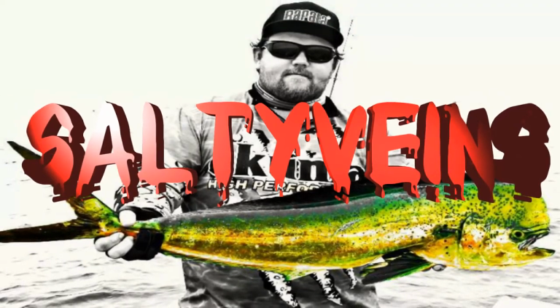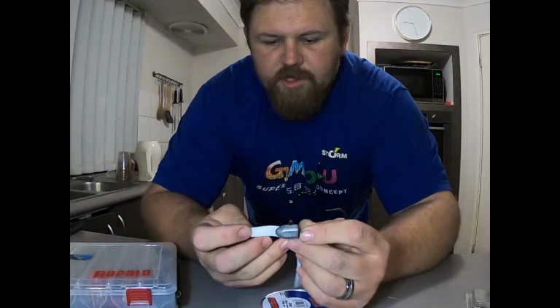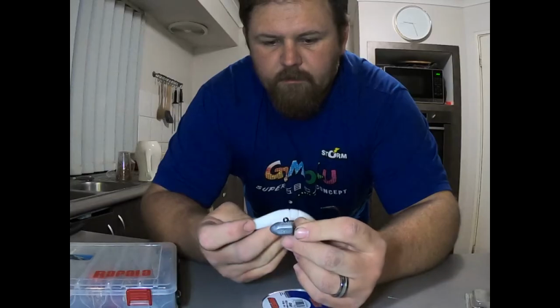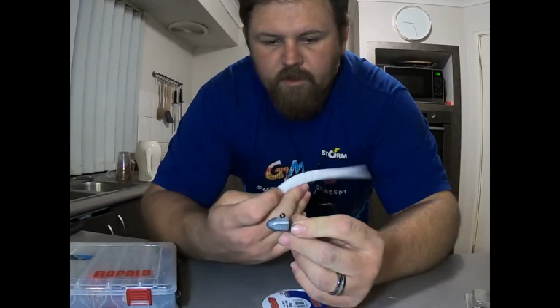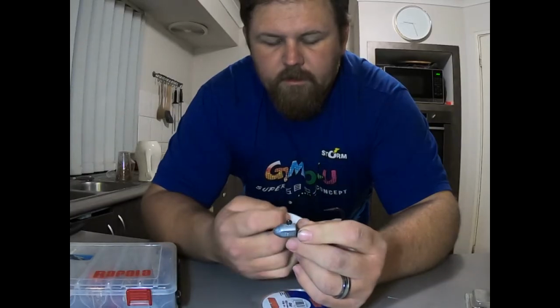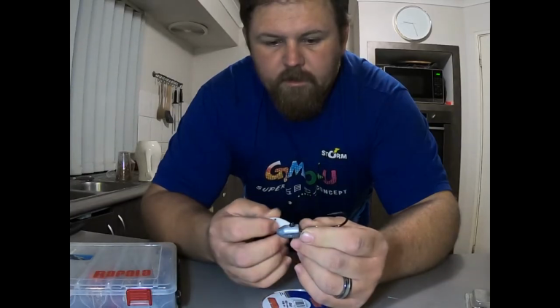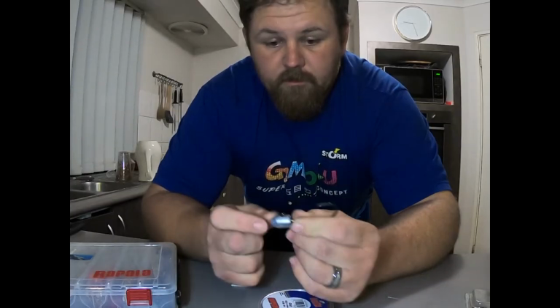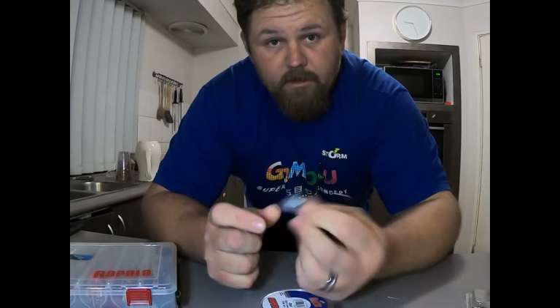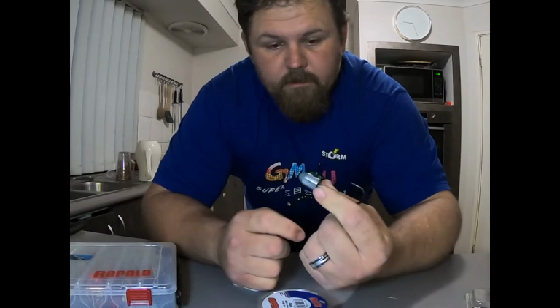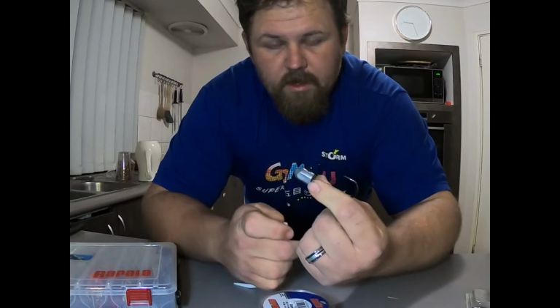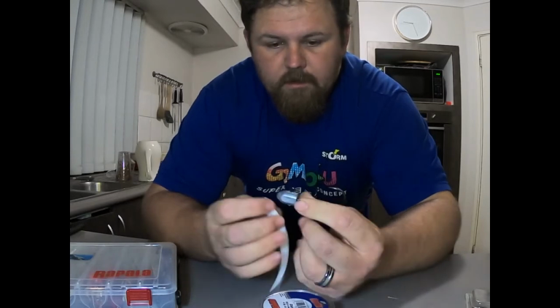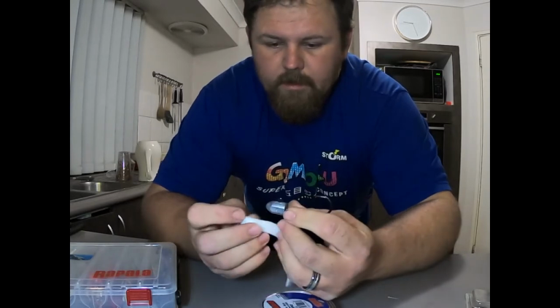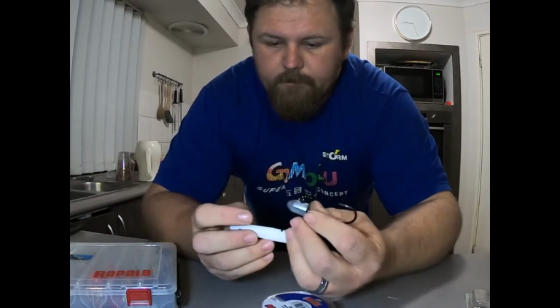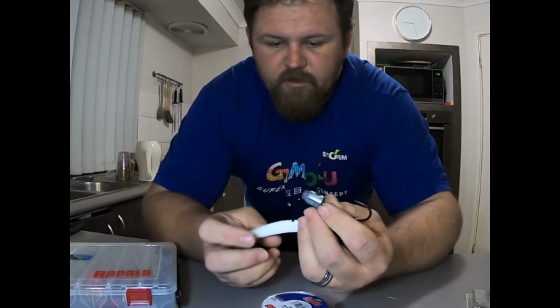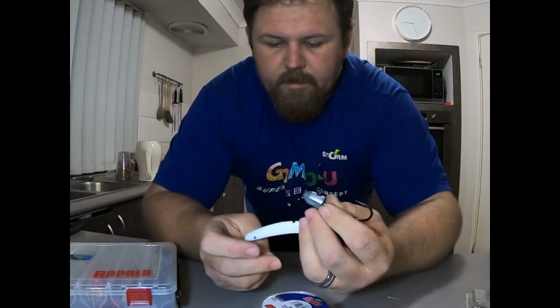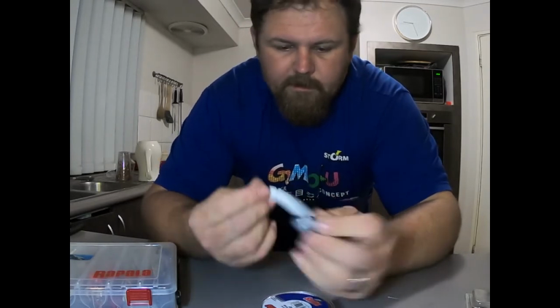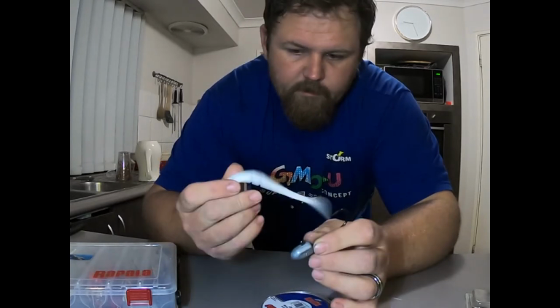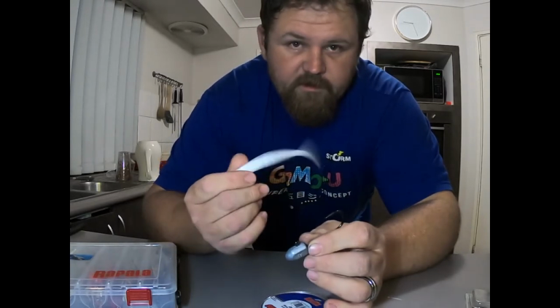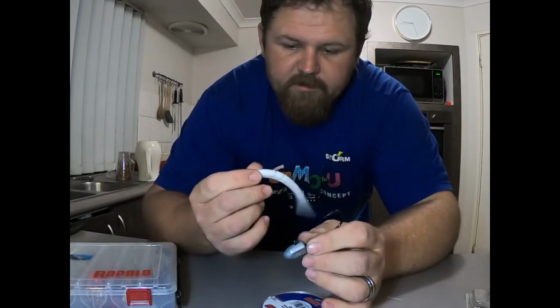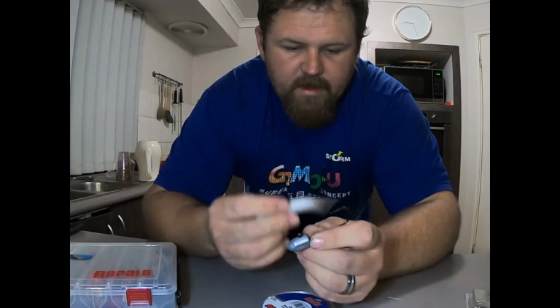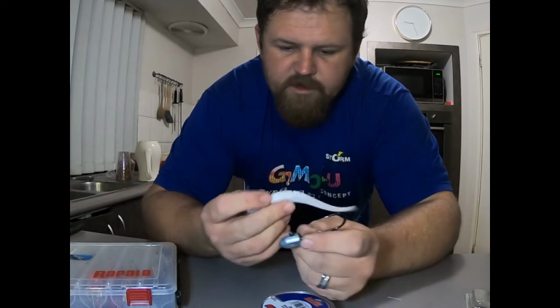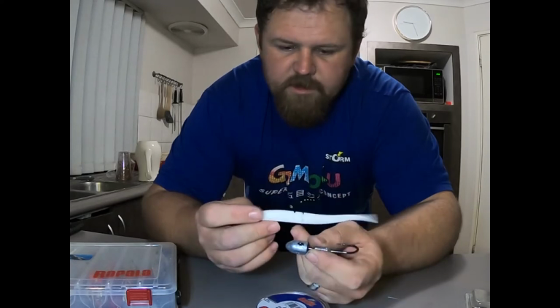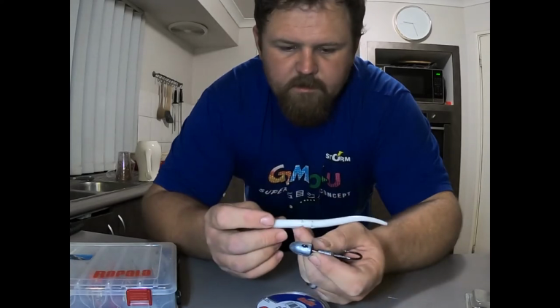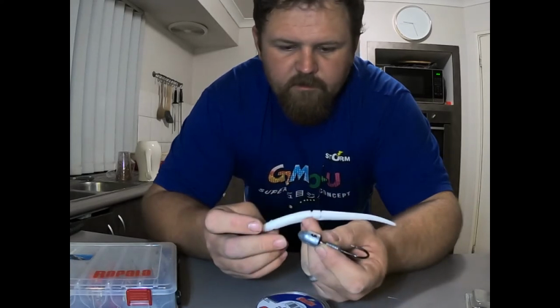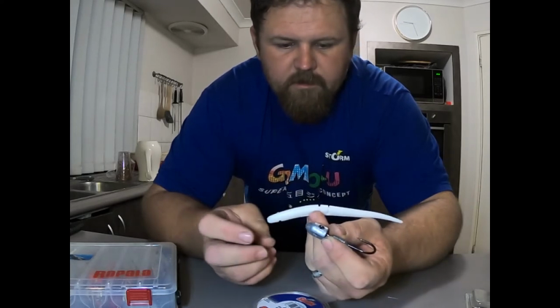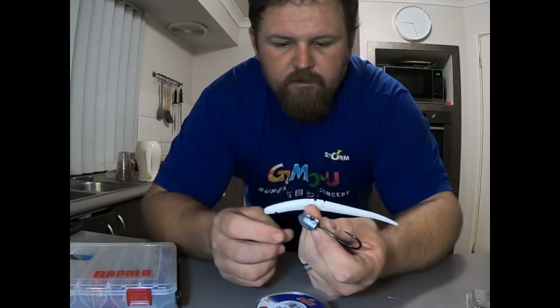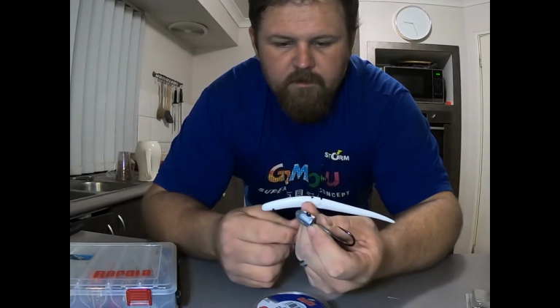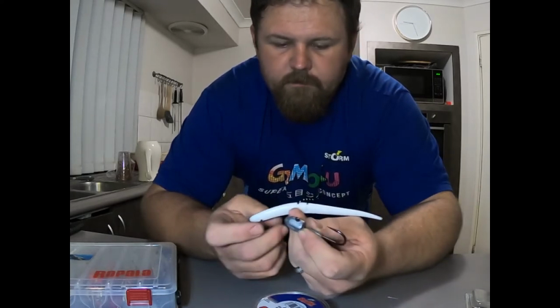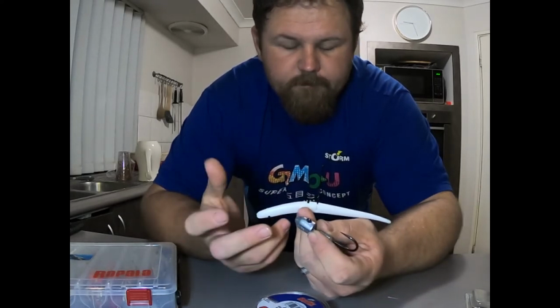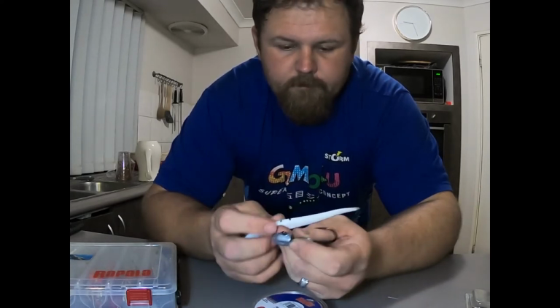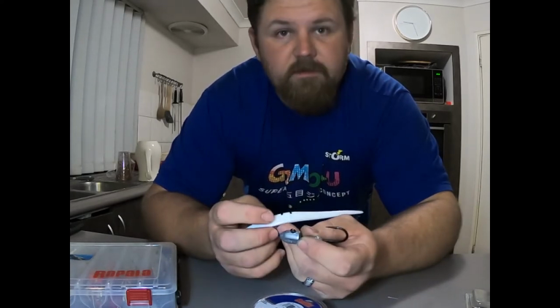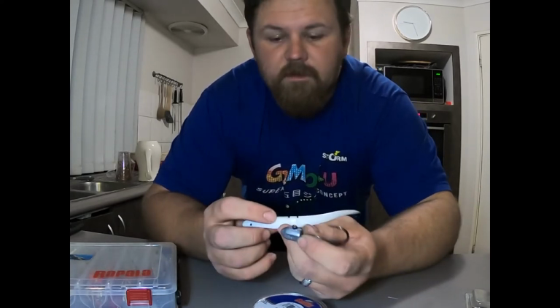I'm going to show you the improved lure knot. It's what I use to tie the jig head to the trace line when I want to fish soft plastics for snapper, dewfish, and those sorts of demersal species, or the samson fish.